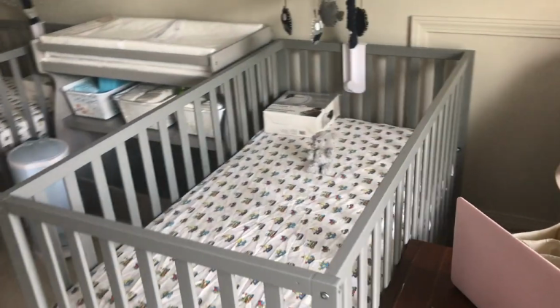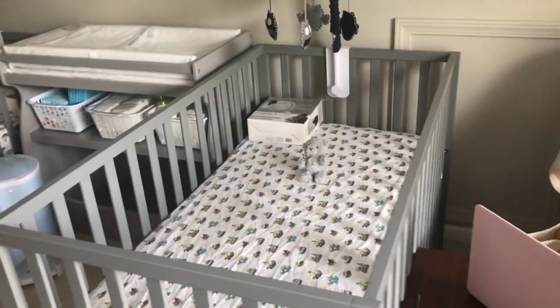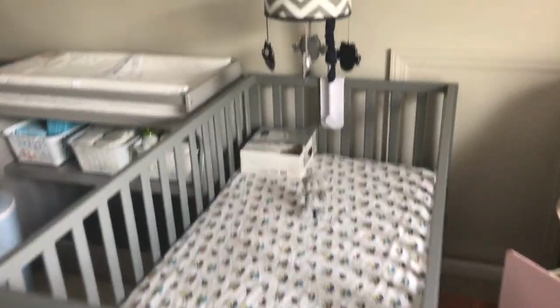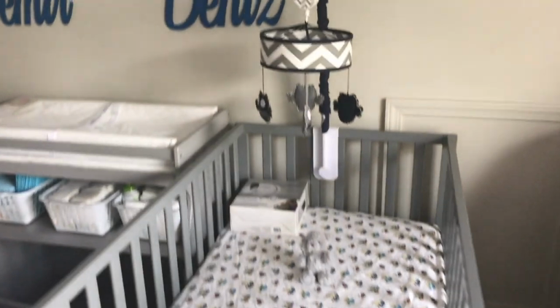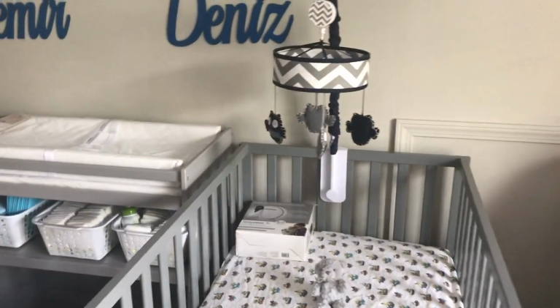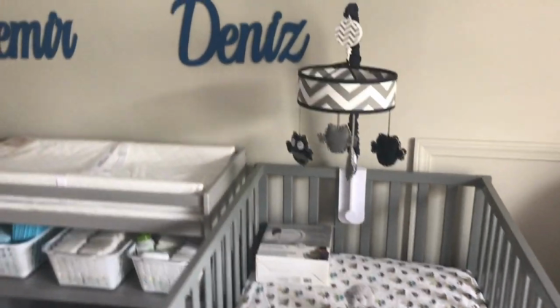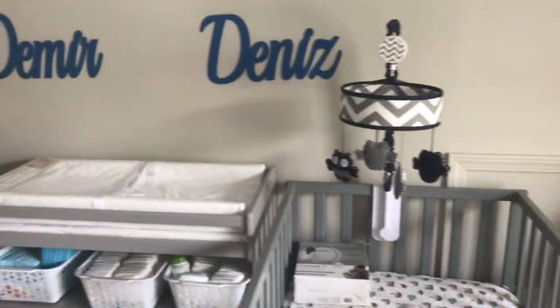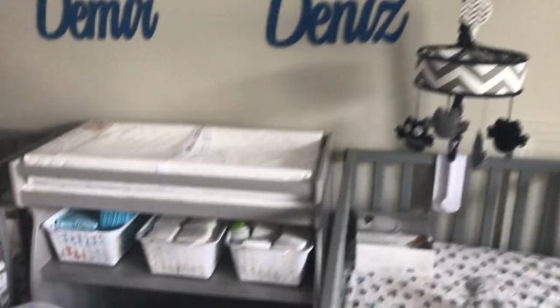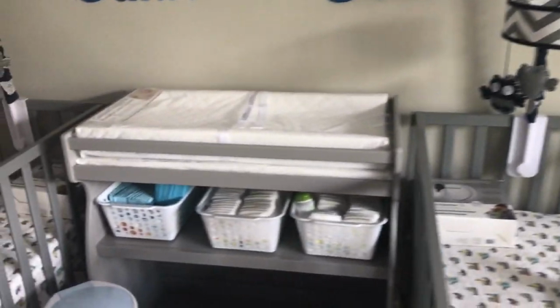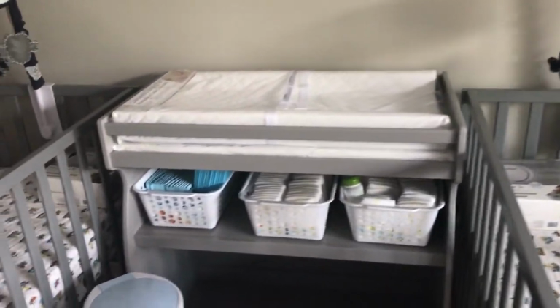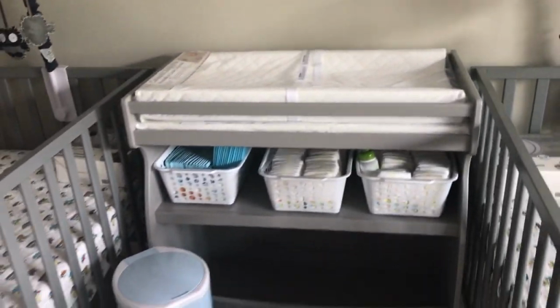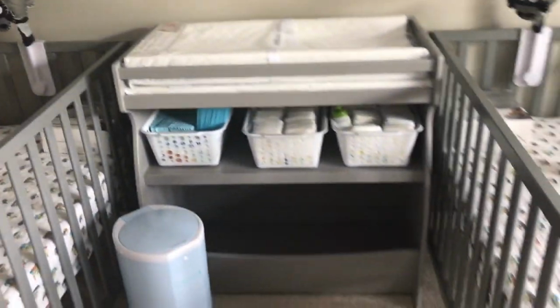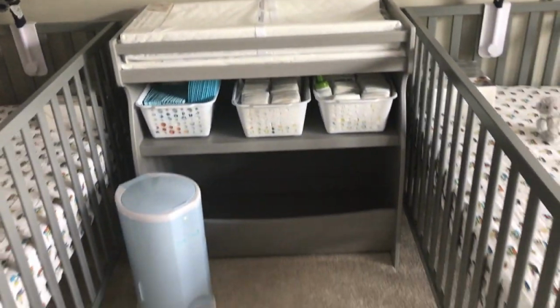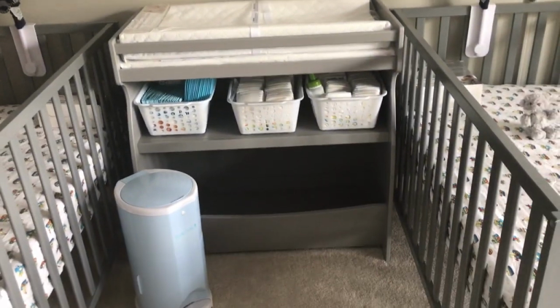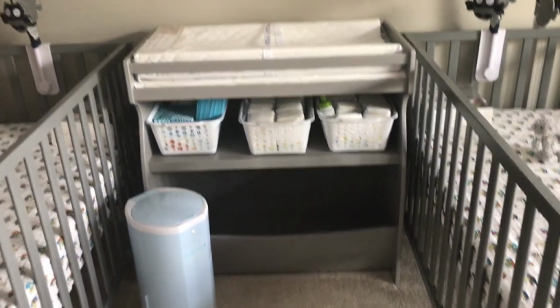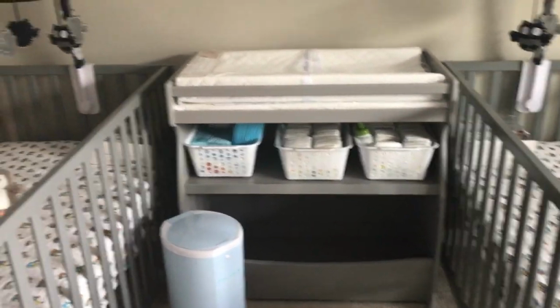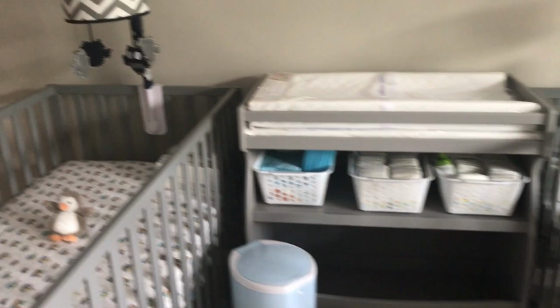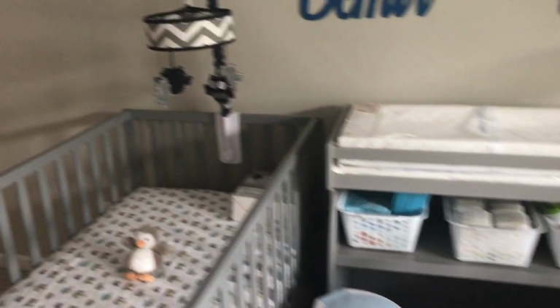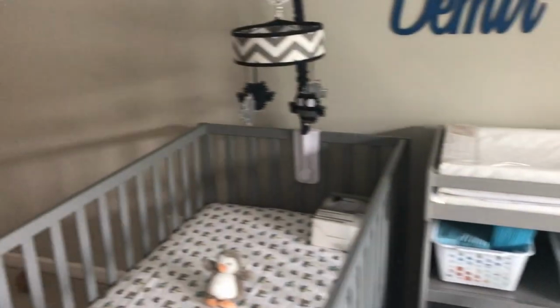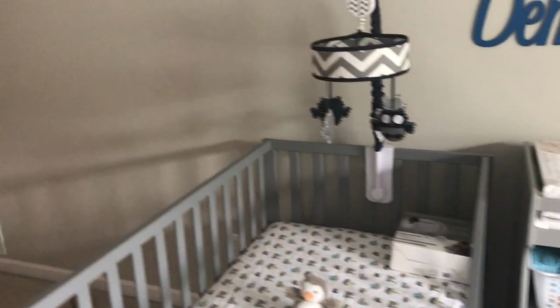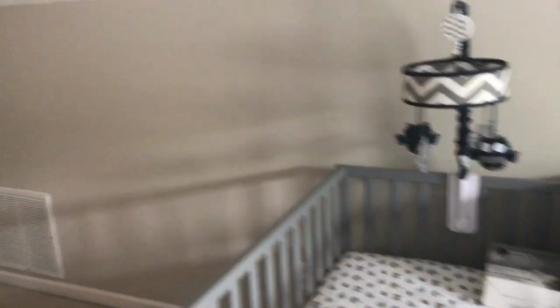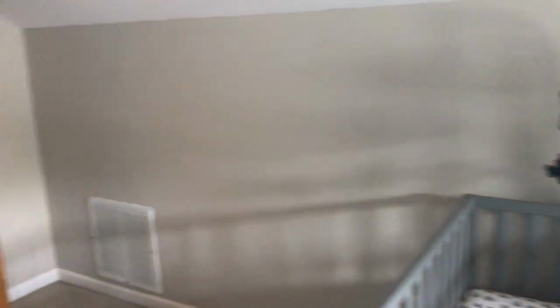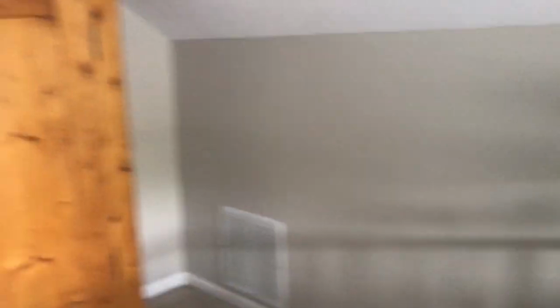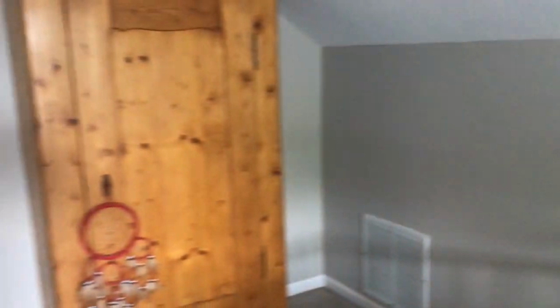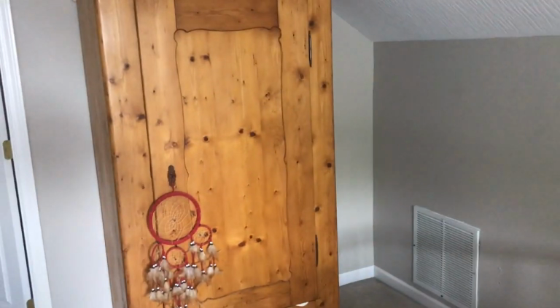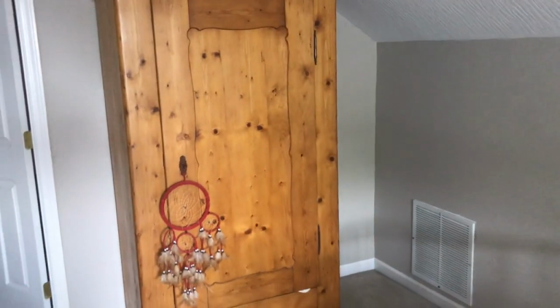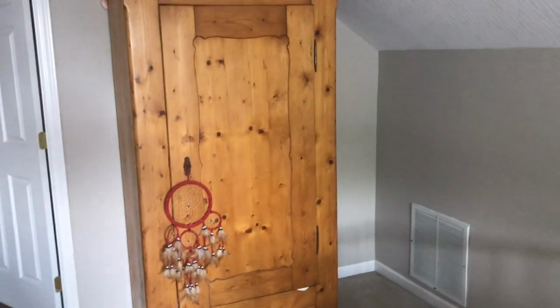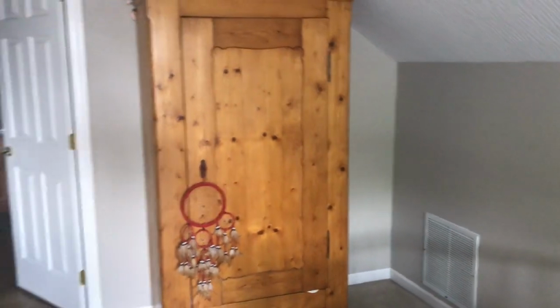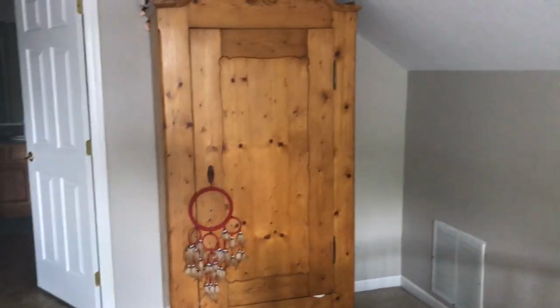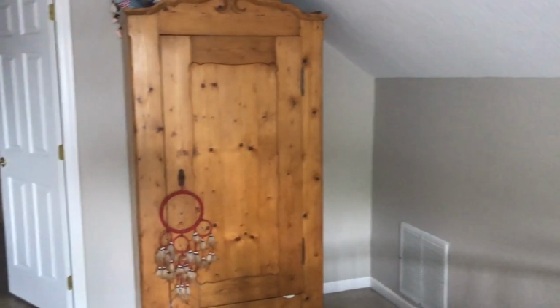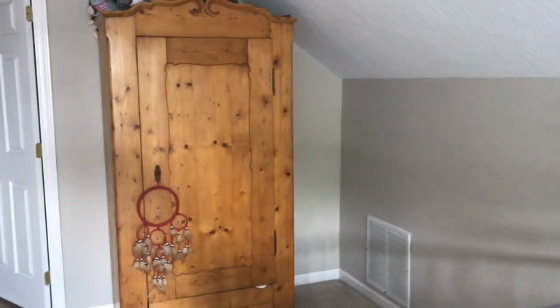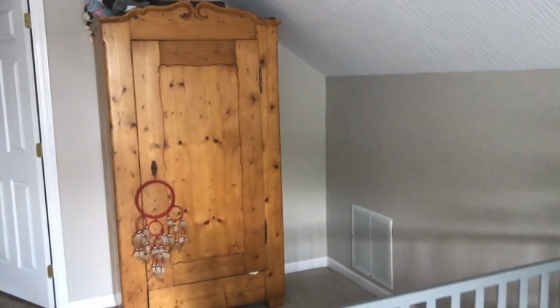Here are the cribs. The baby monitors are lying here ready to be installed, but we haven't done it yet because we don't know whether we are going to move before or after the babies are born.